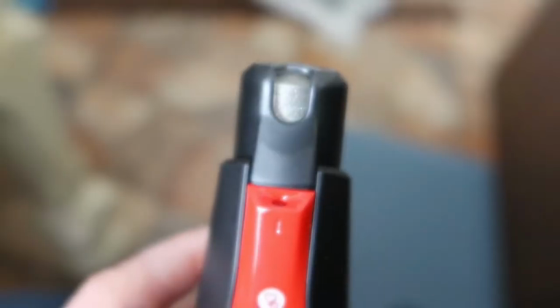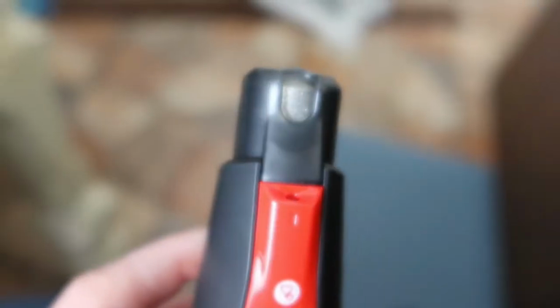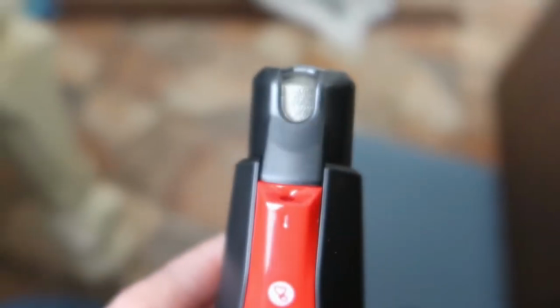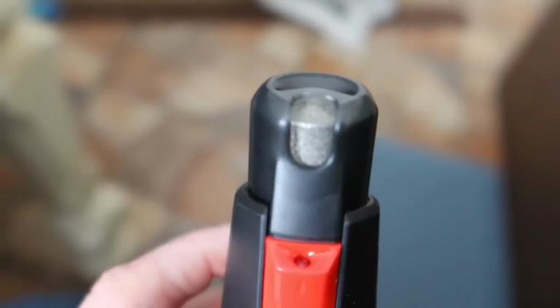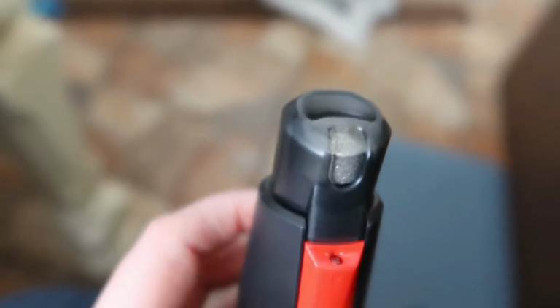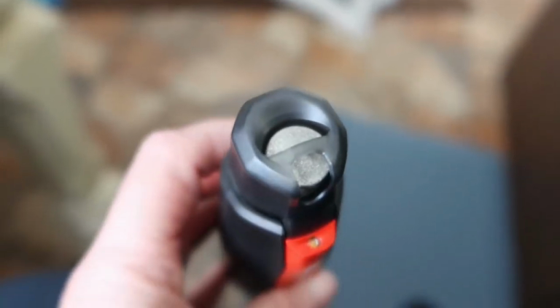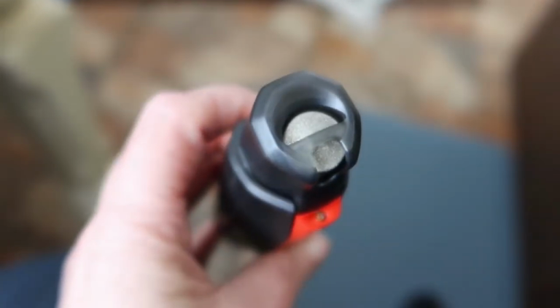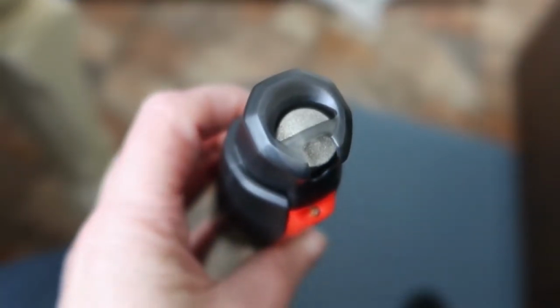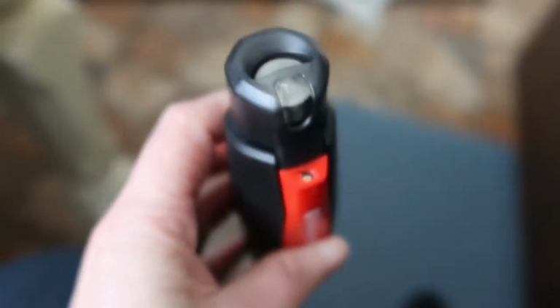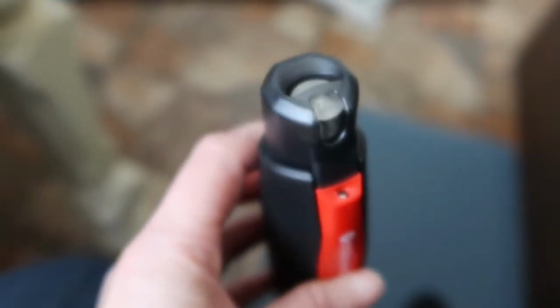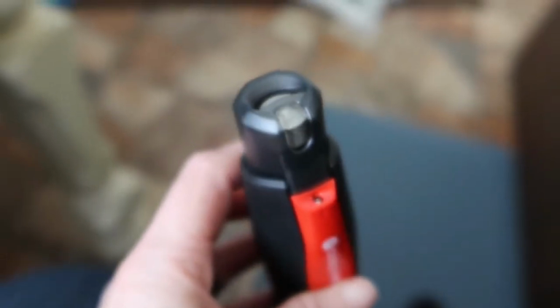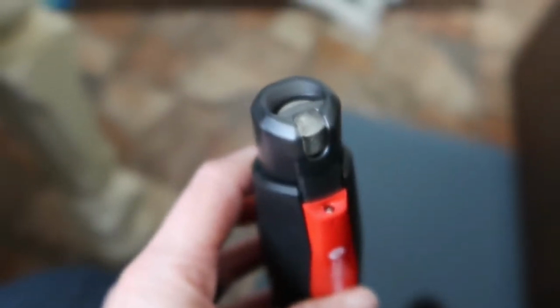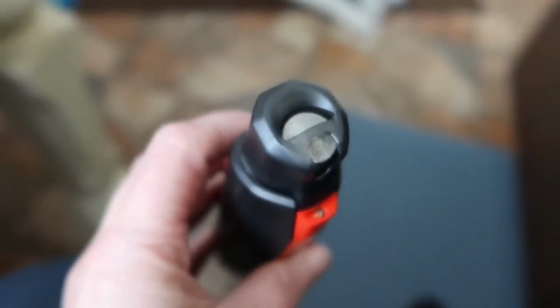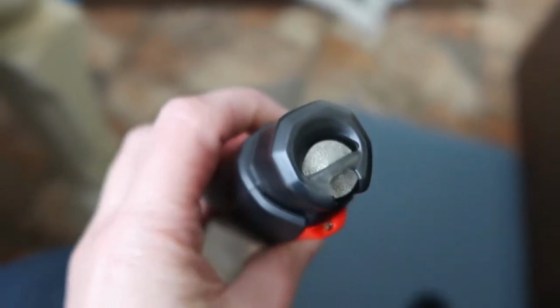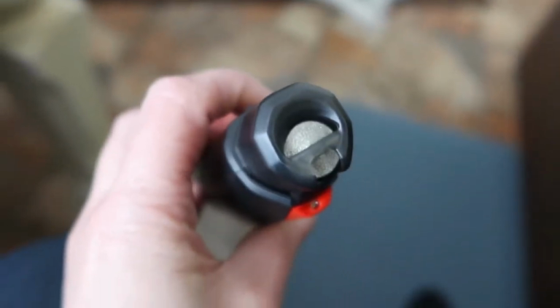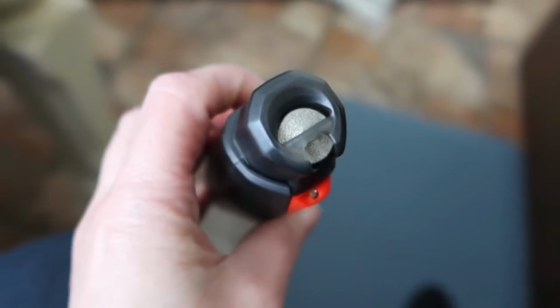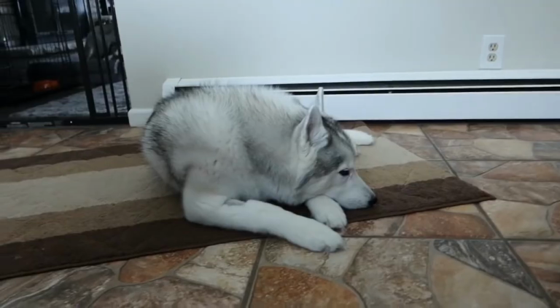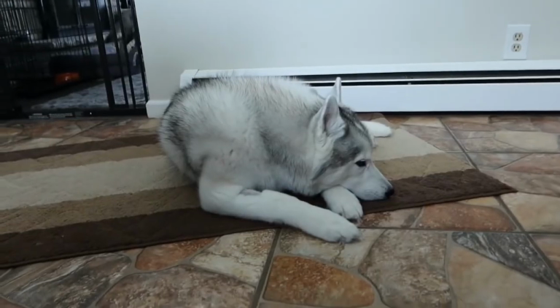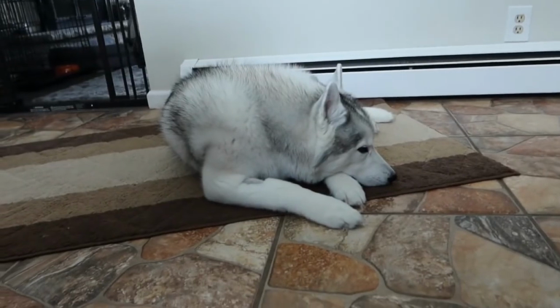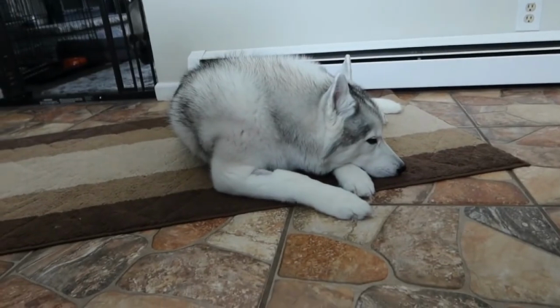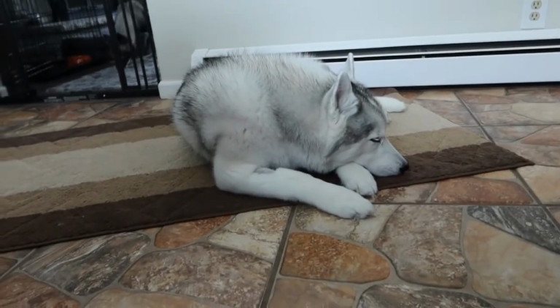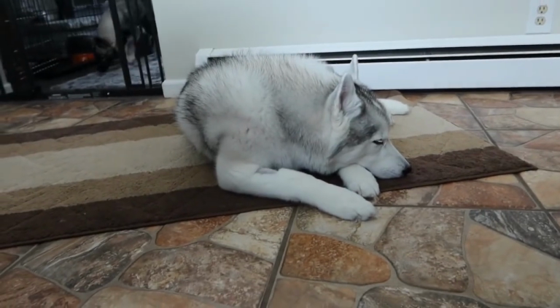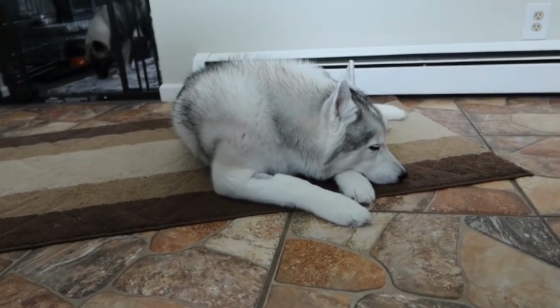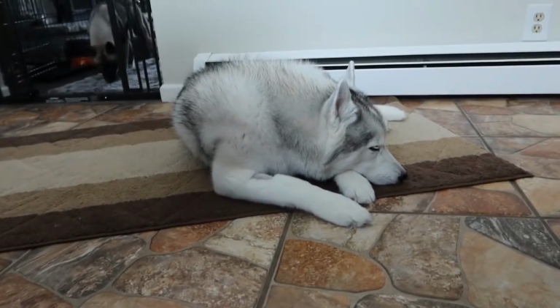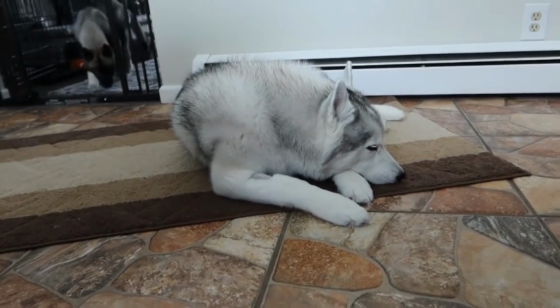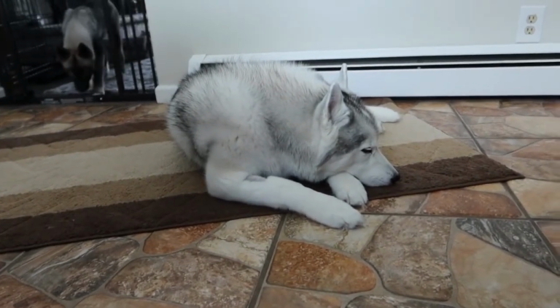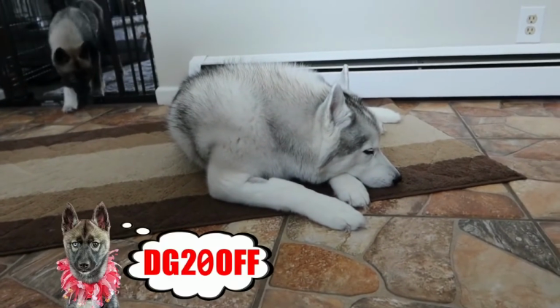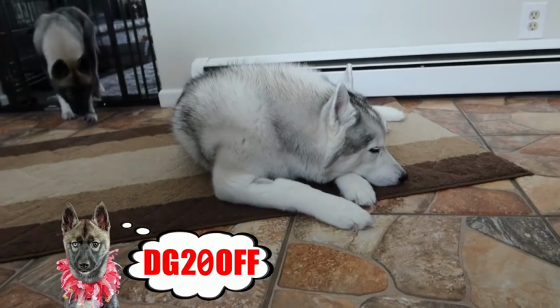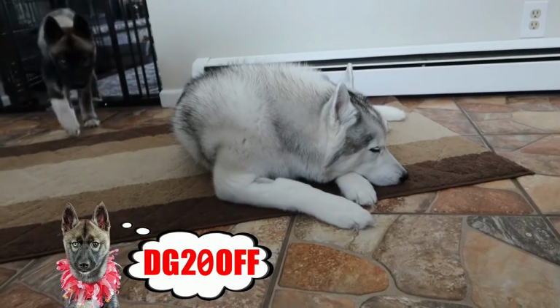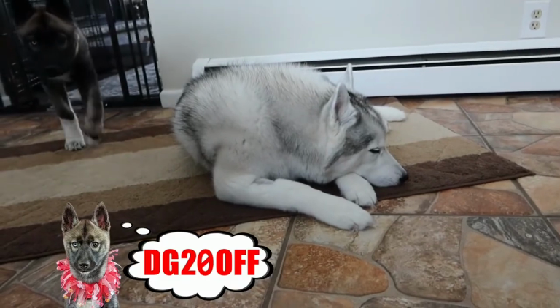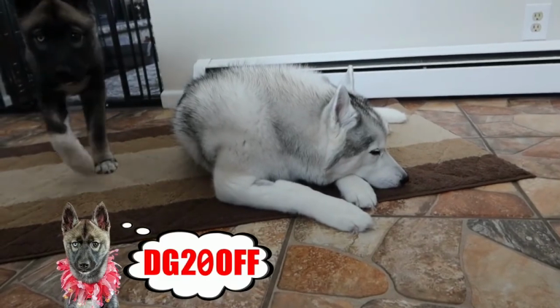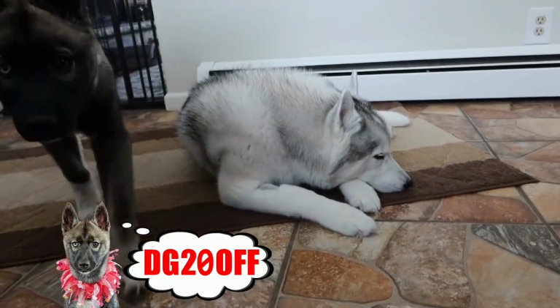I really like how the grinding wheel on this one works as well. You can put their nails in on the top or on the side here. It looks pretty nice. If you guys want to get one of these, there'll be a link down in our video description with a 20% off coupon code, which I believe is DG20OFF.